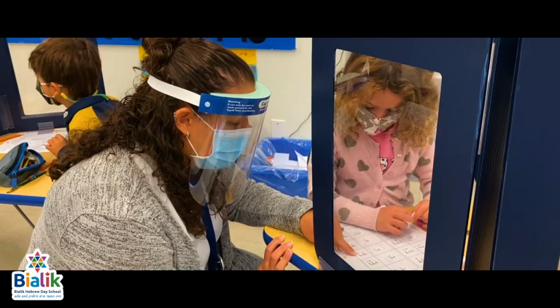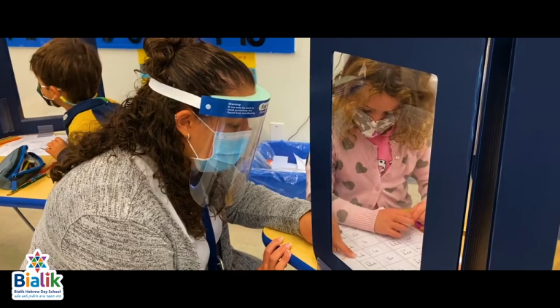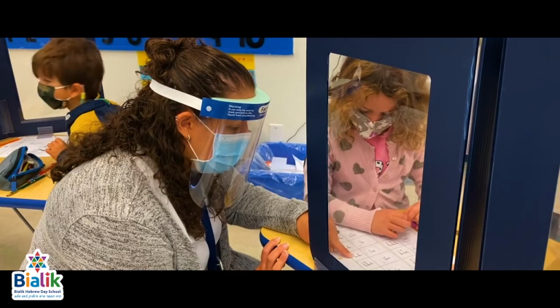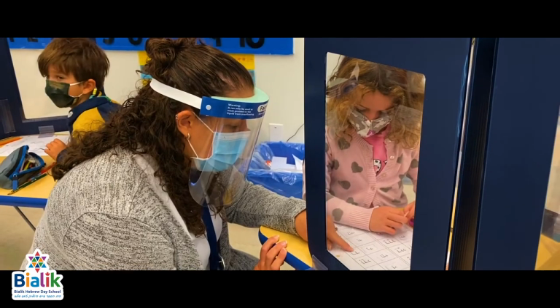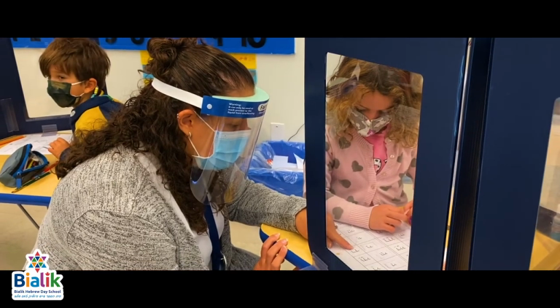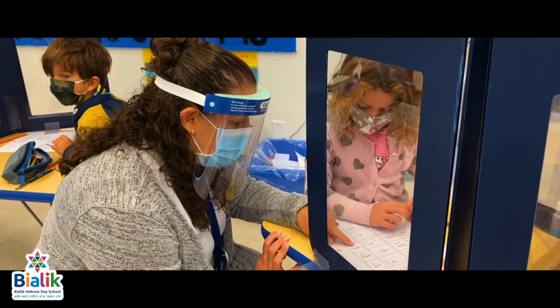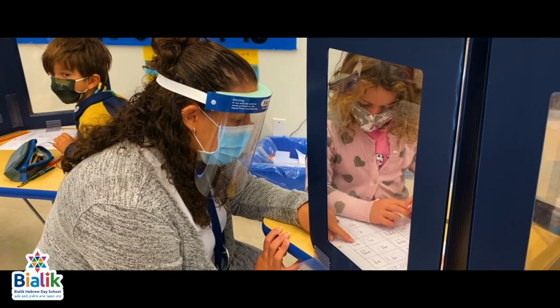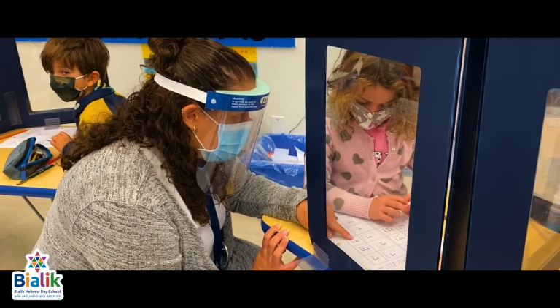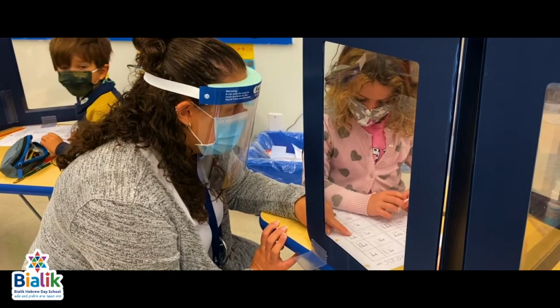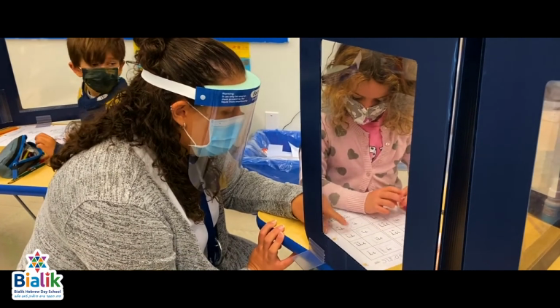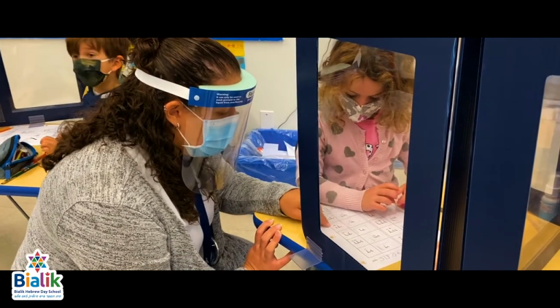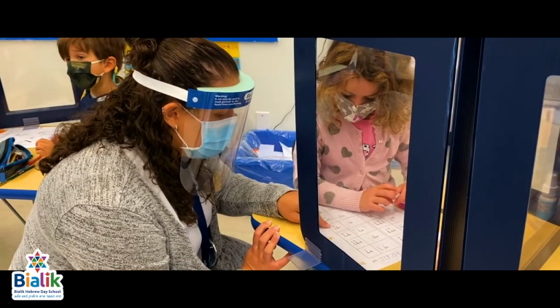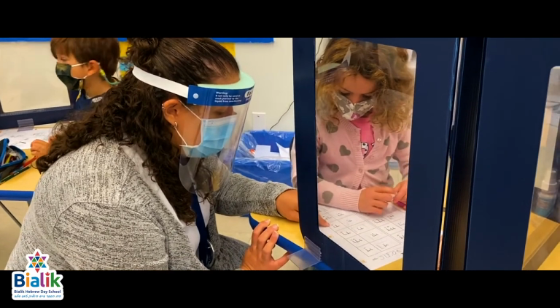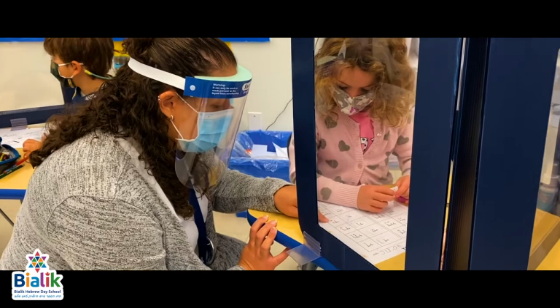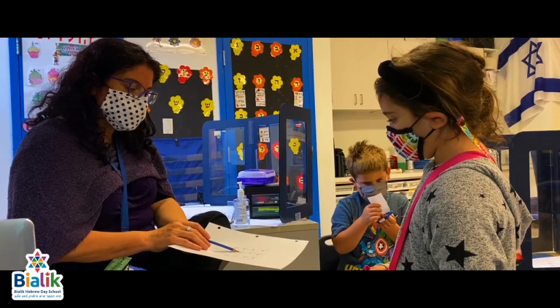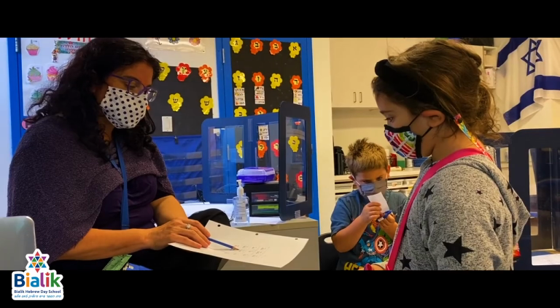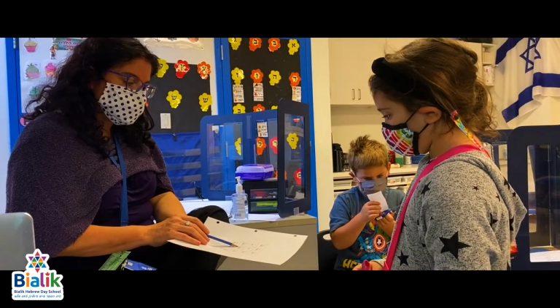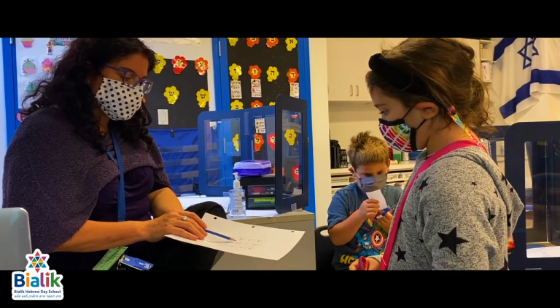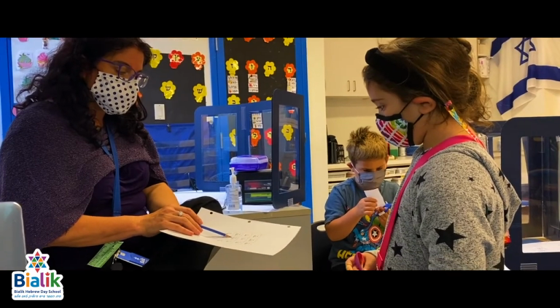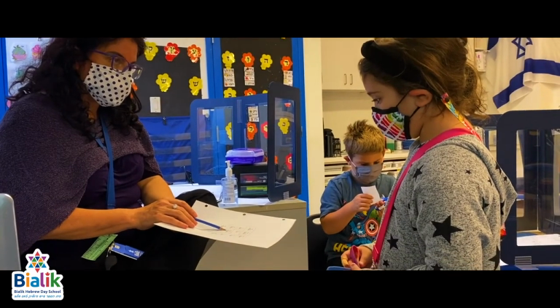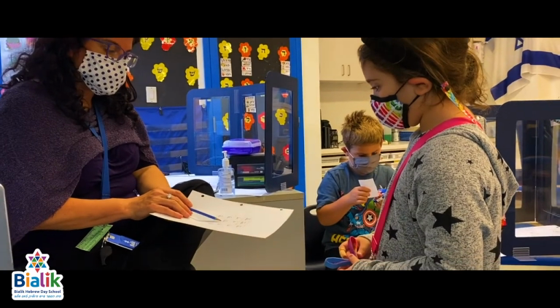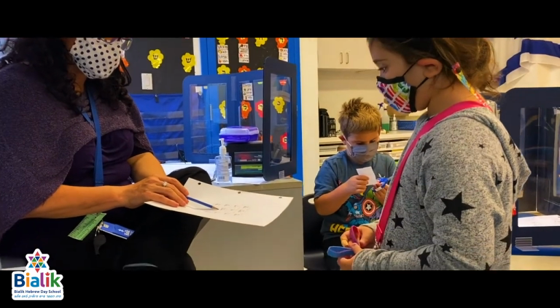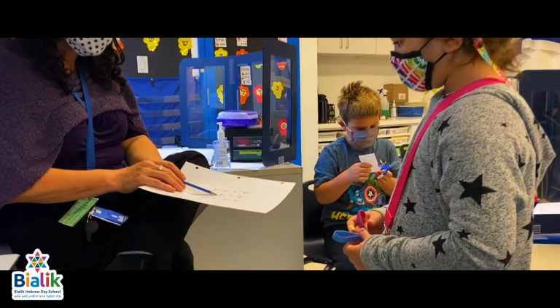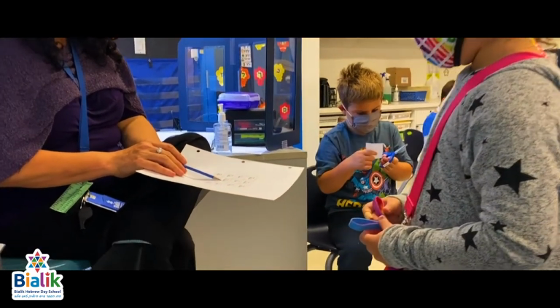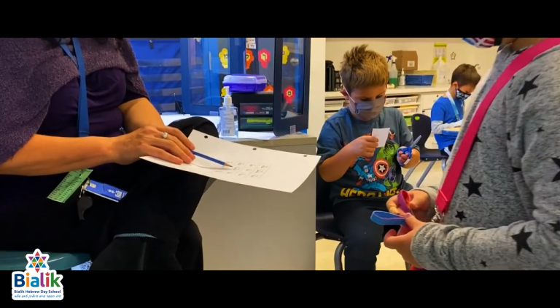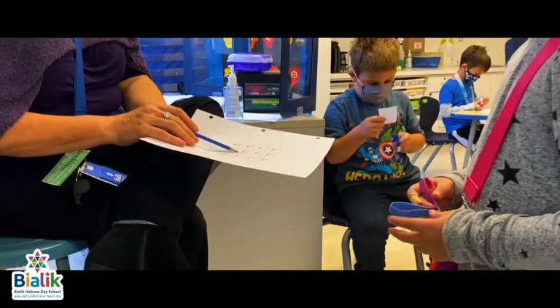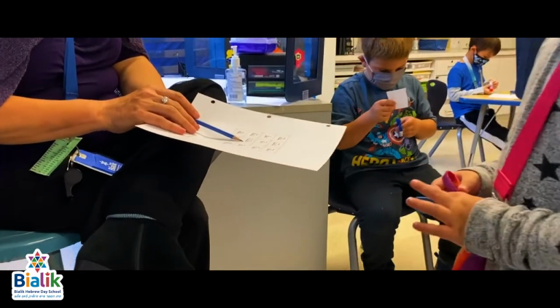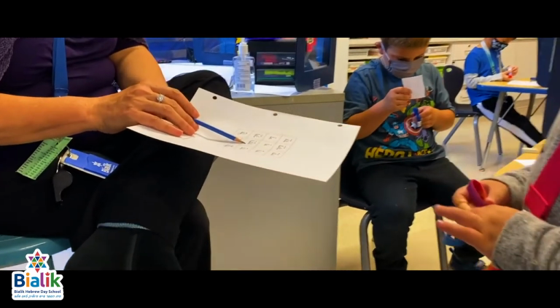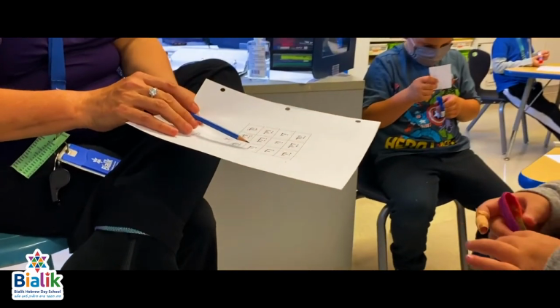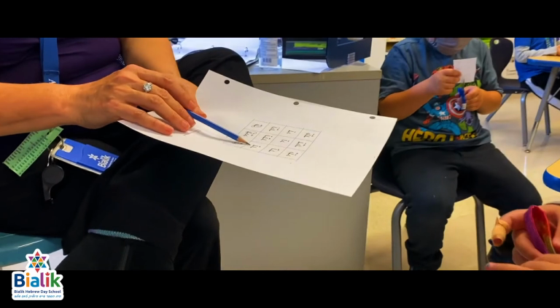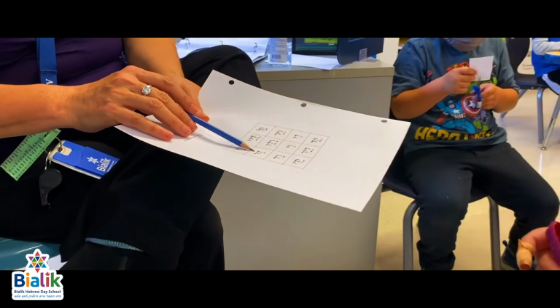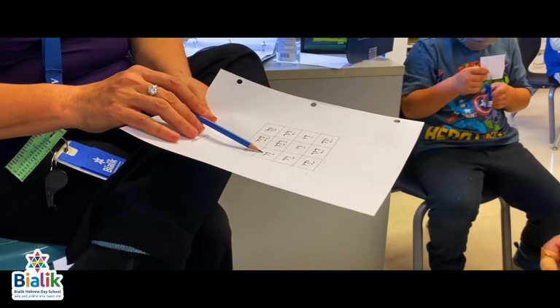We also have a wonderful resource team. Each class is assigned a resource teacher who works with small groups of students at a time to review concepts and practice elemental skills.